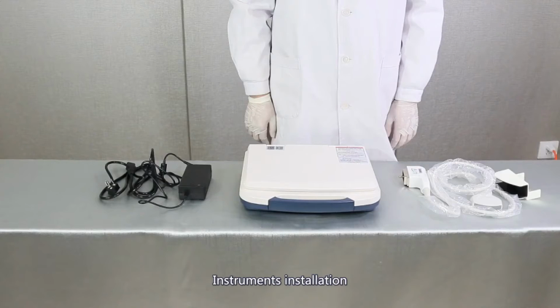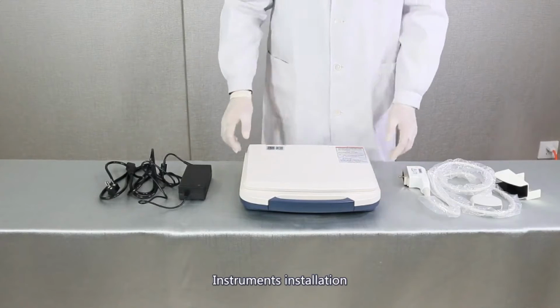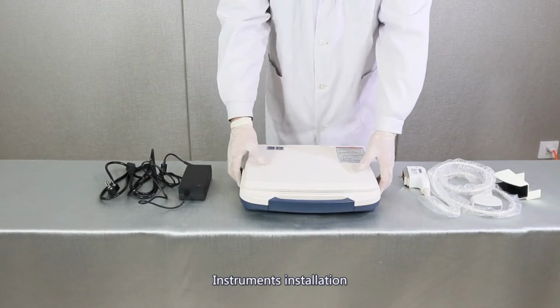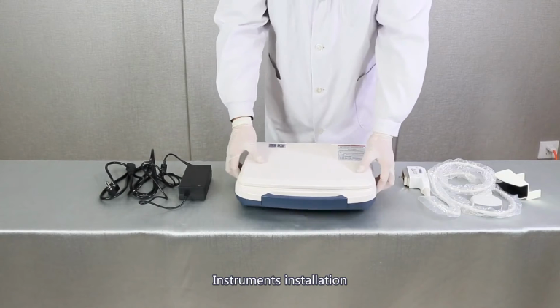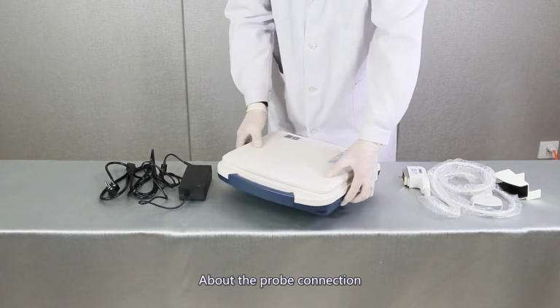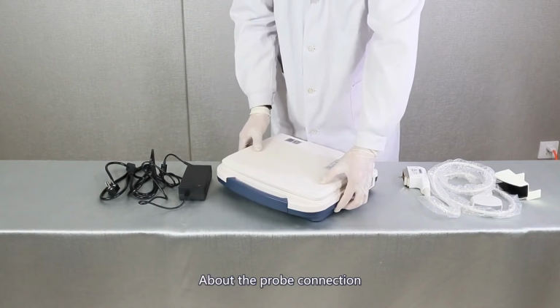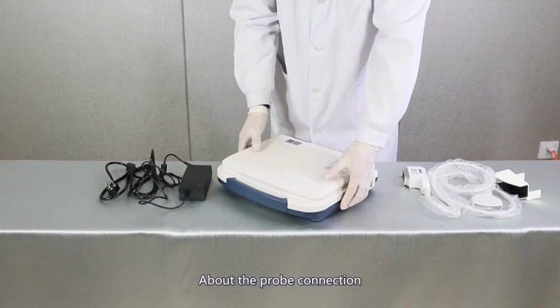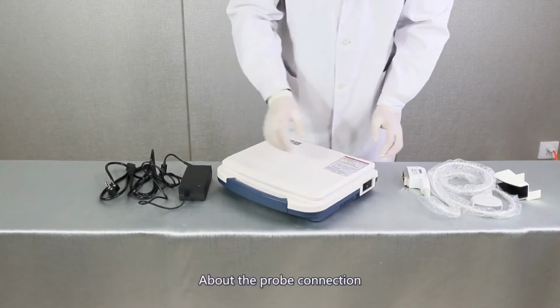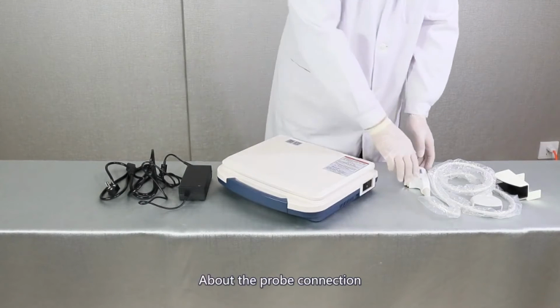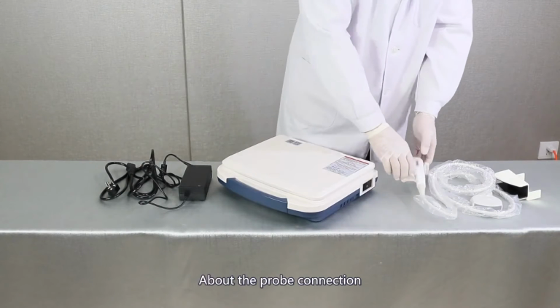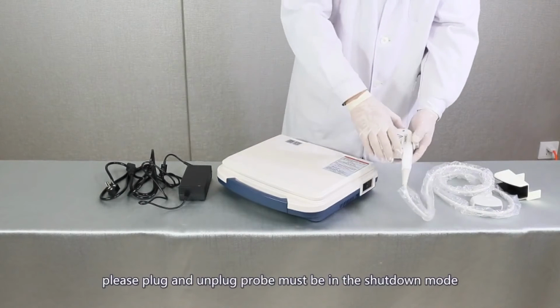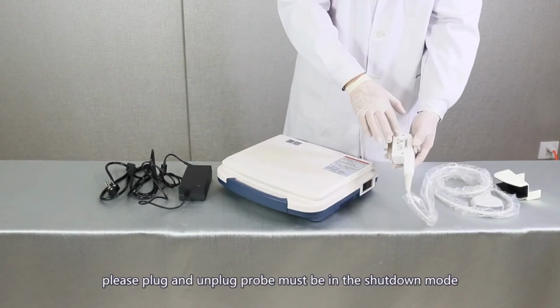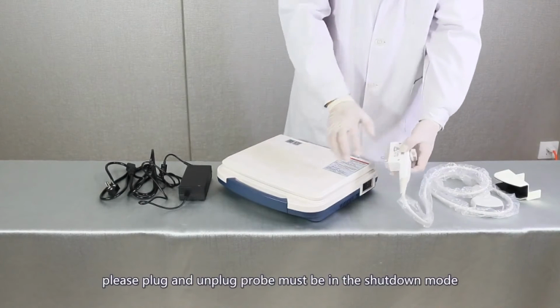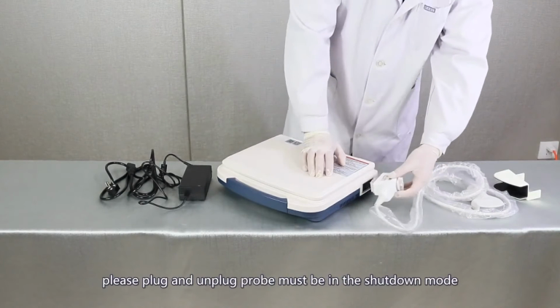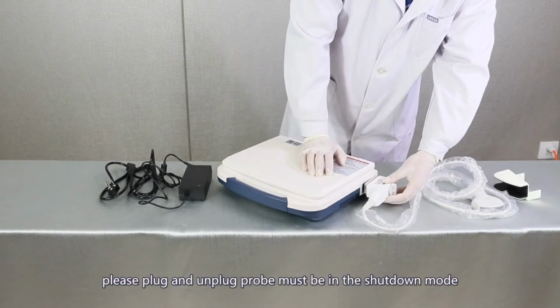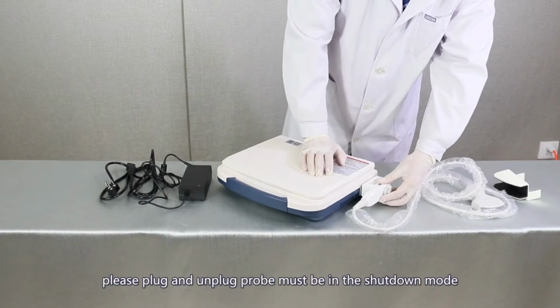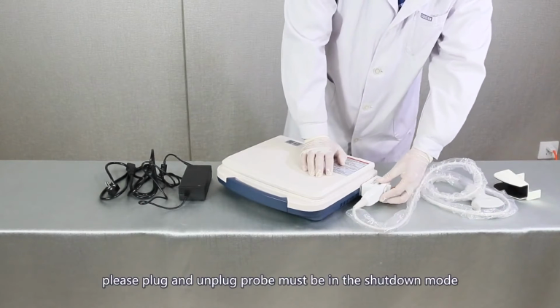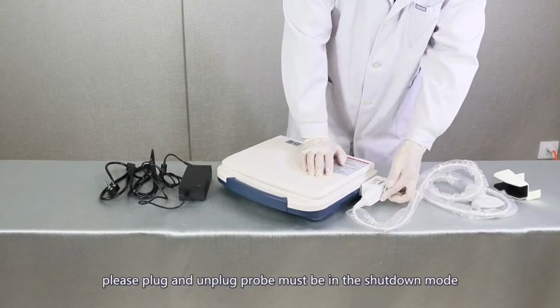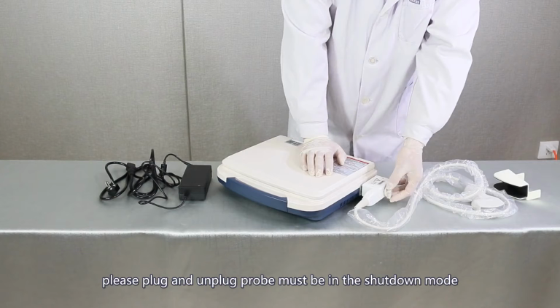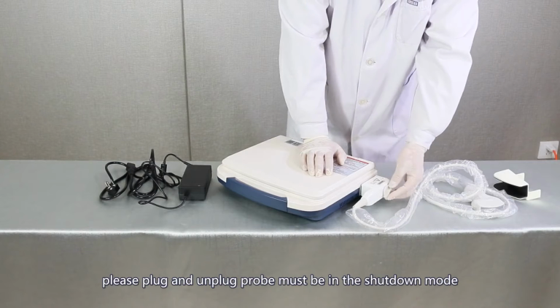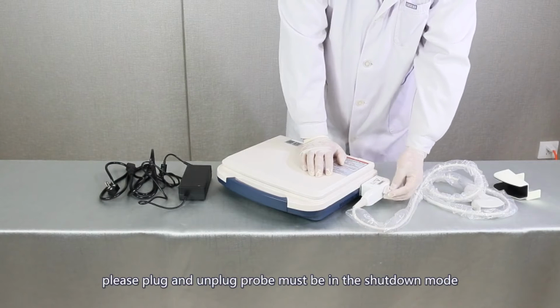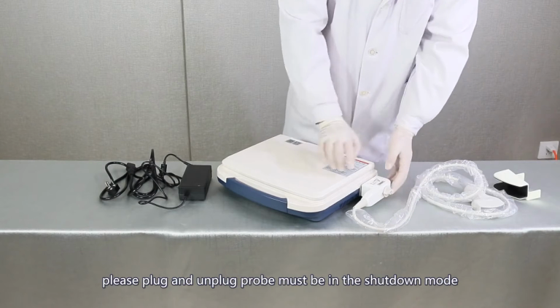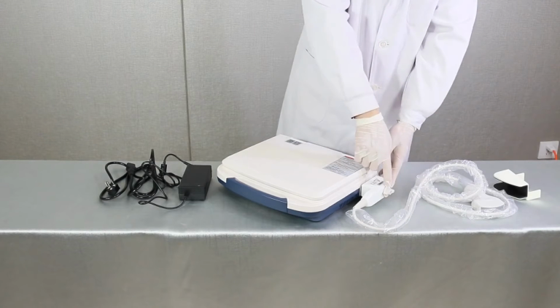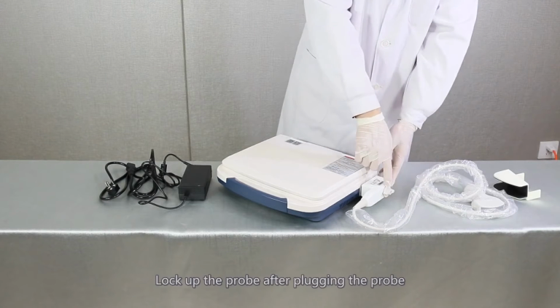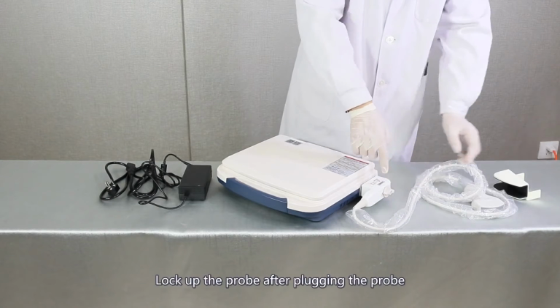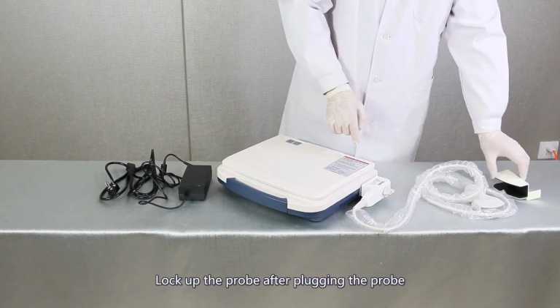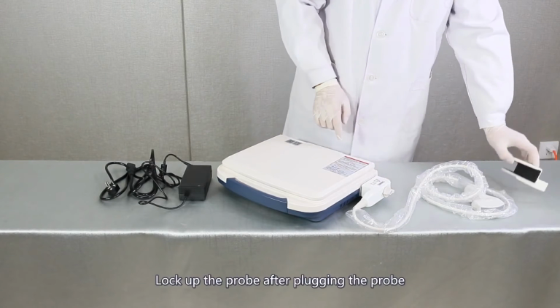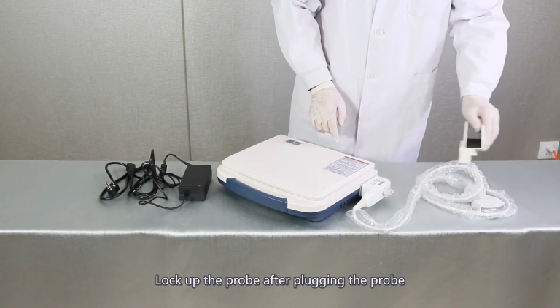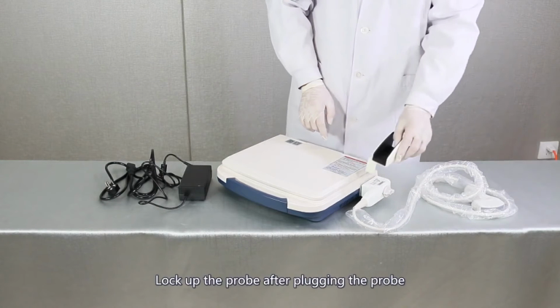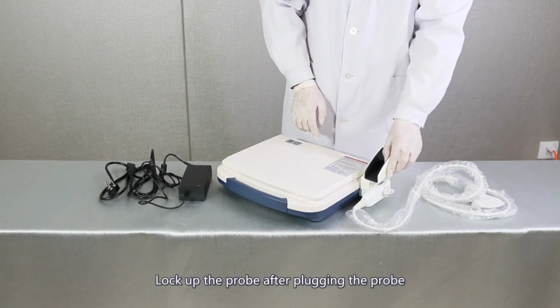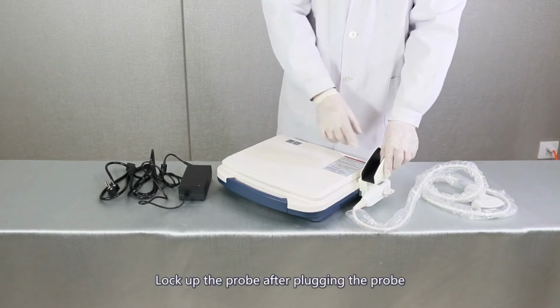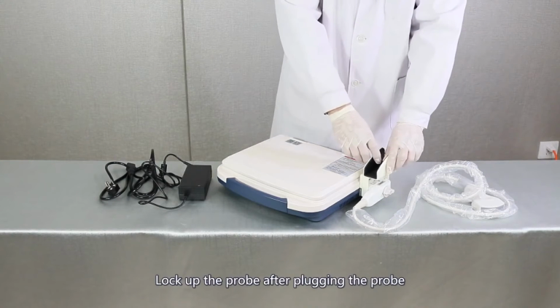Instrument installation. About the probe connection: please plug and unplug the probe only in shutdown mode. Lock up the probe after plugging it in.